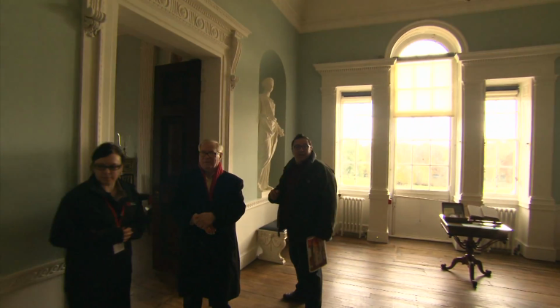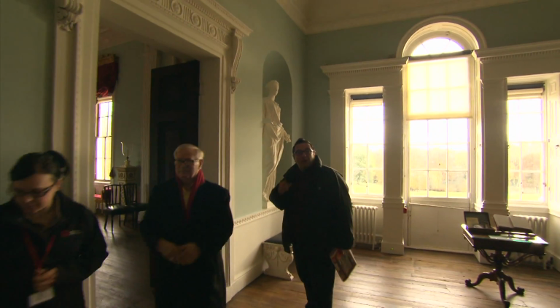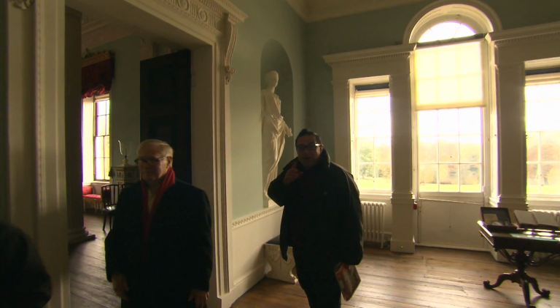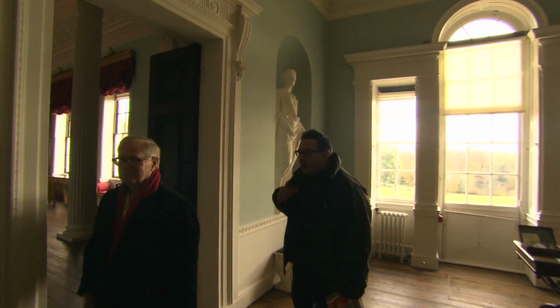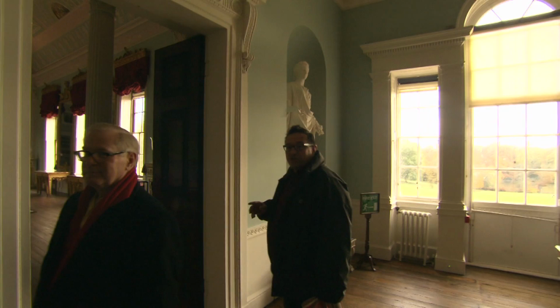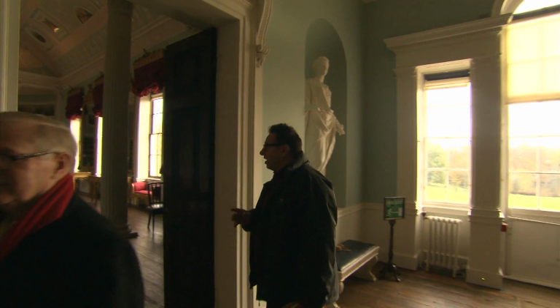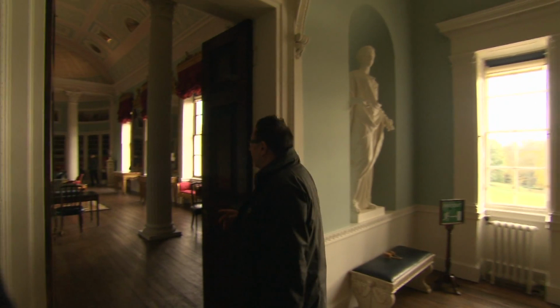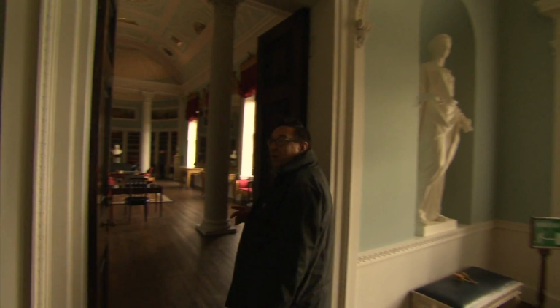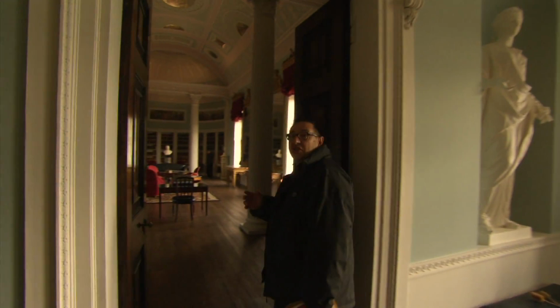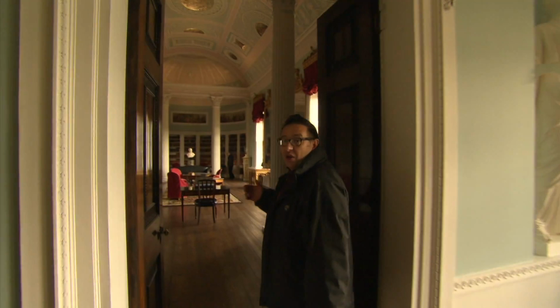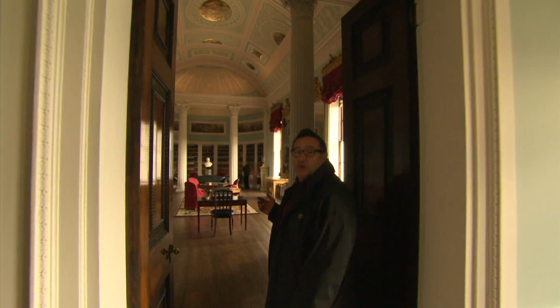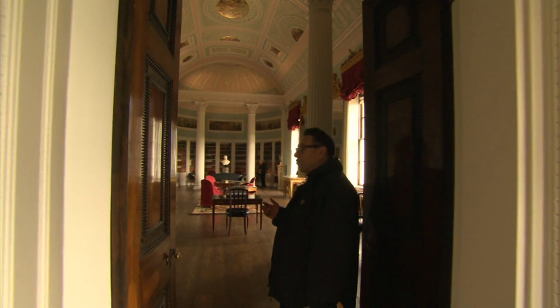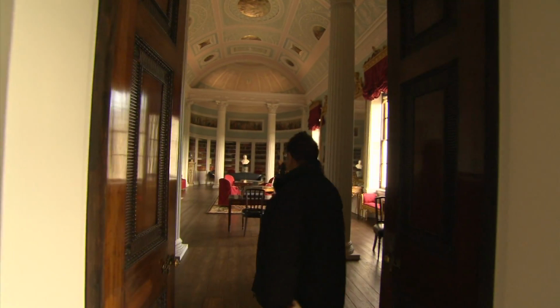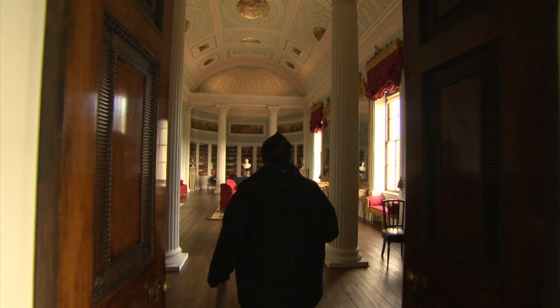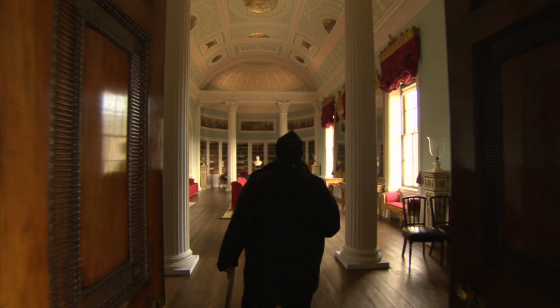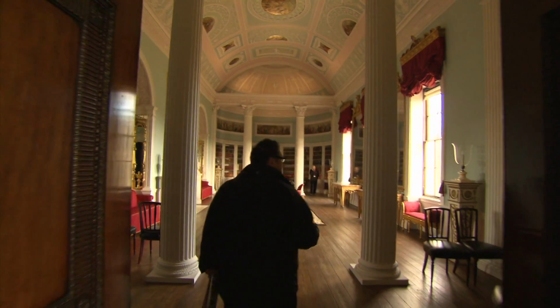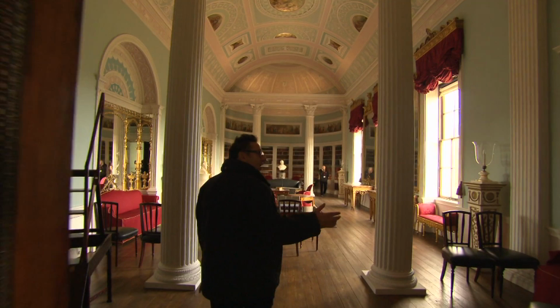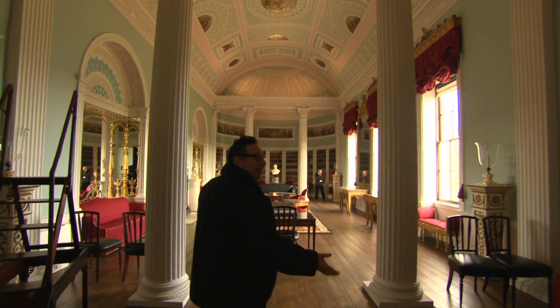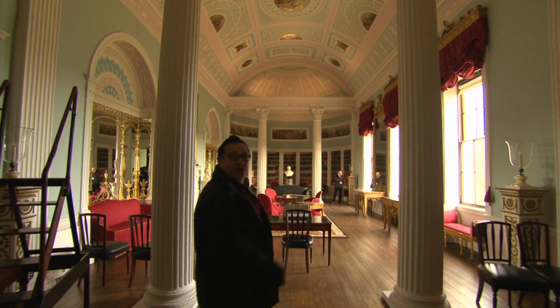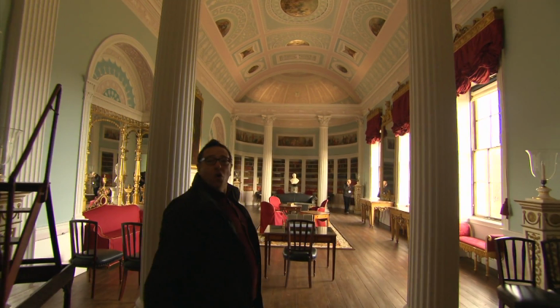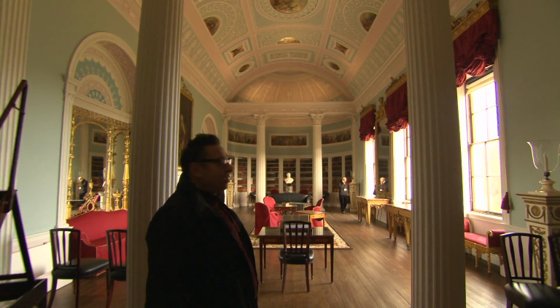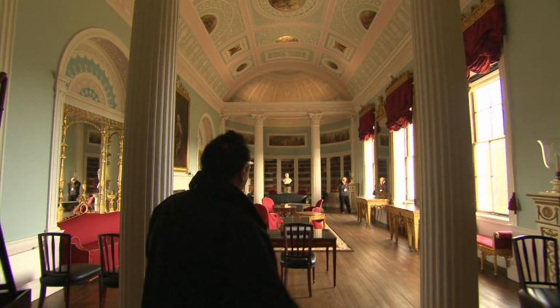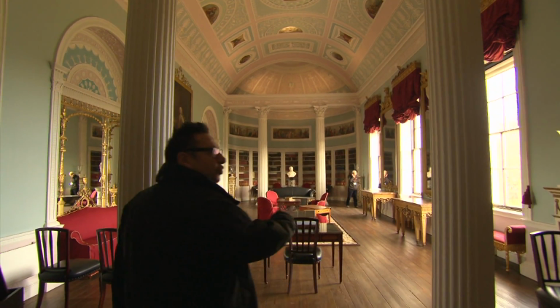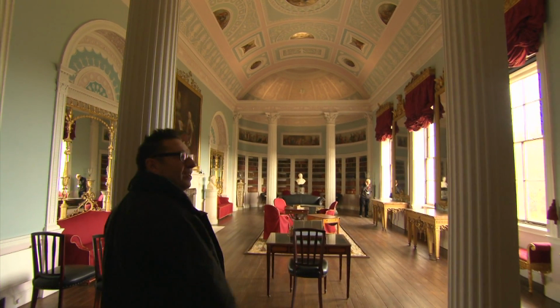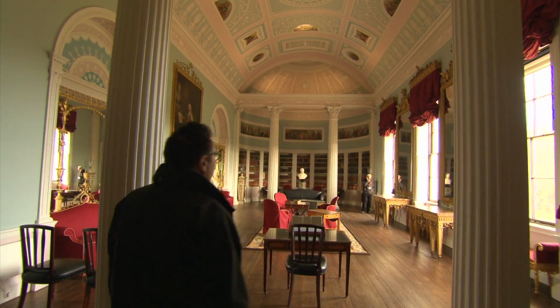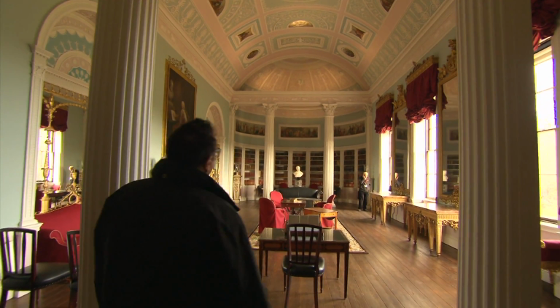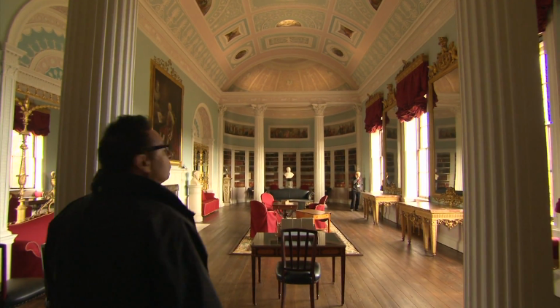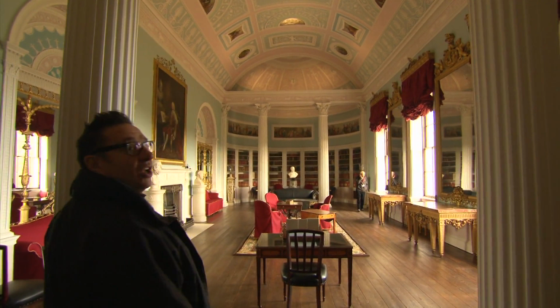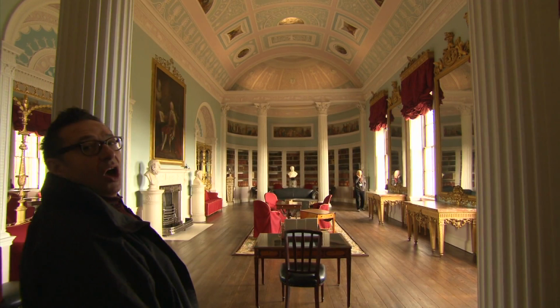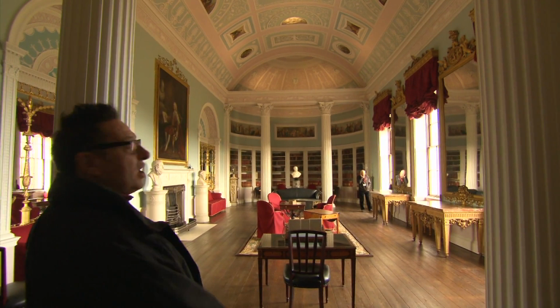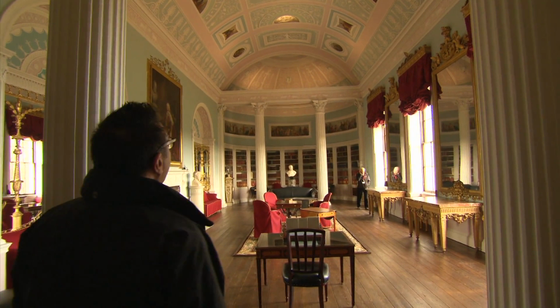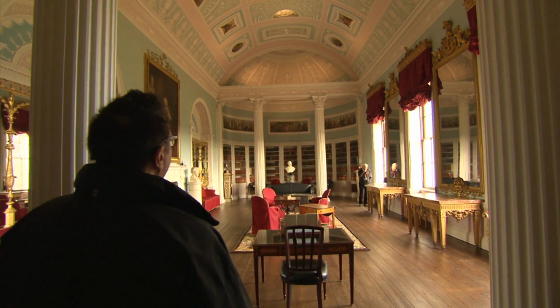But the room we all really want to see here — one of the greatest neoclassical rooms in Britain, which has been completely transformed — is Robert Adam's great library at Kenwood House.